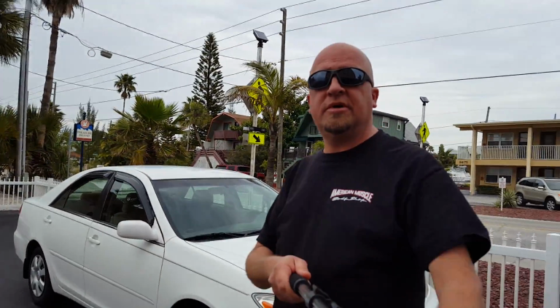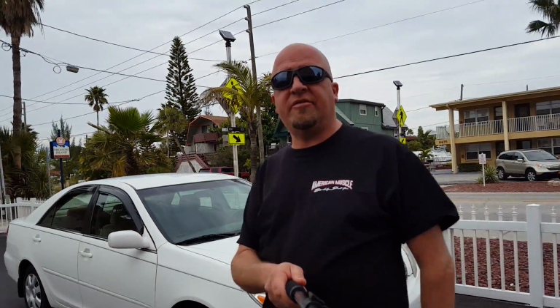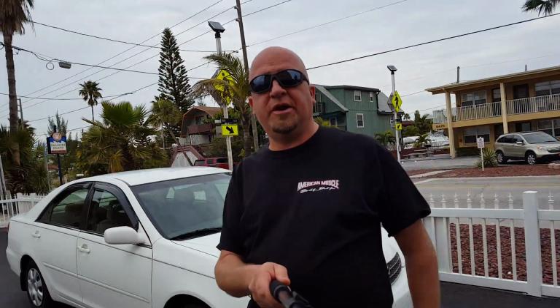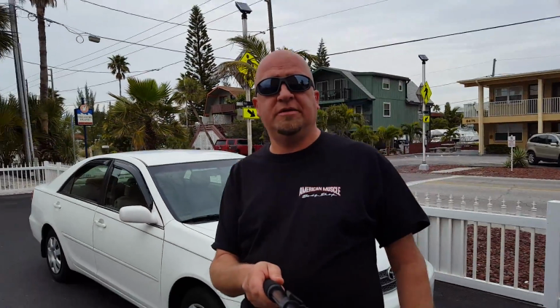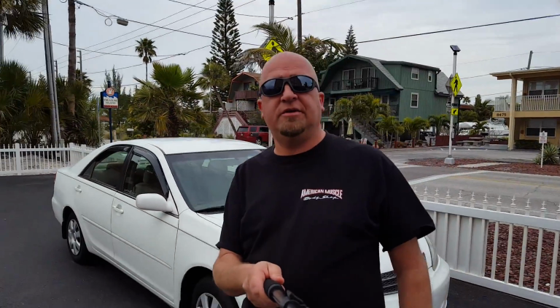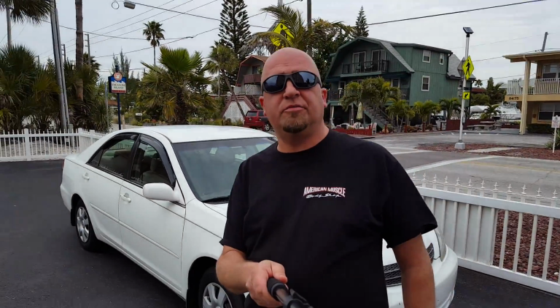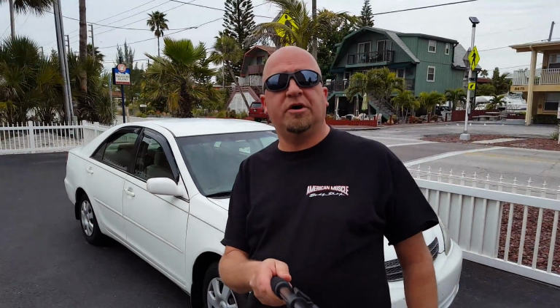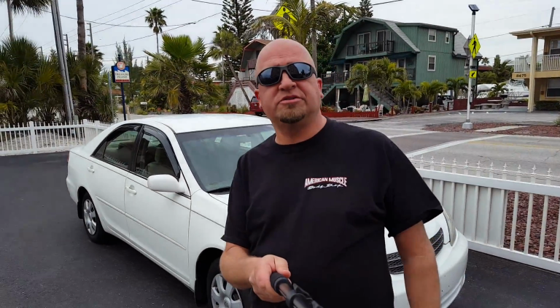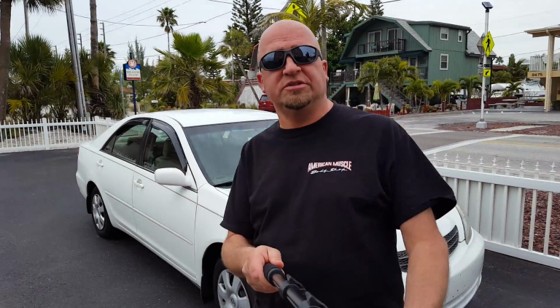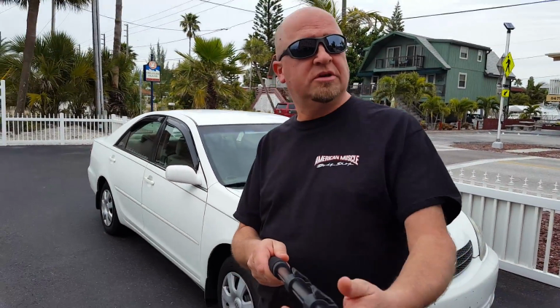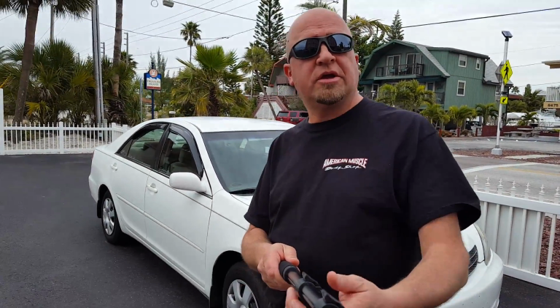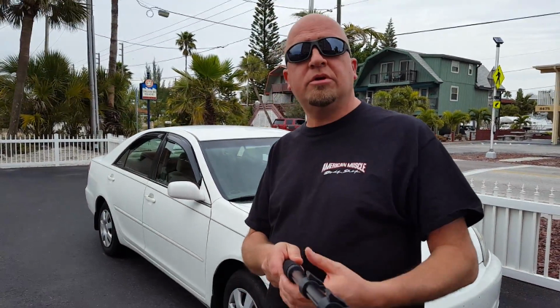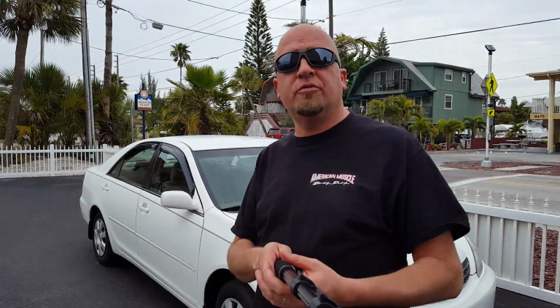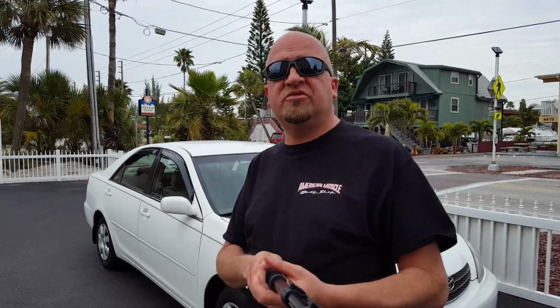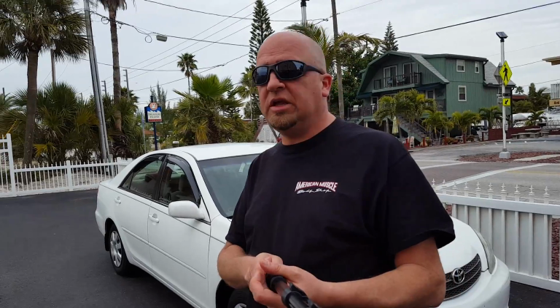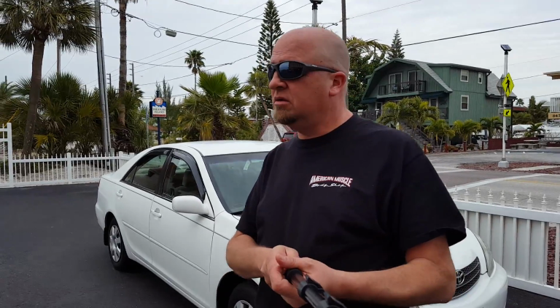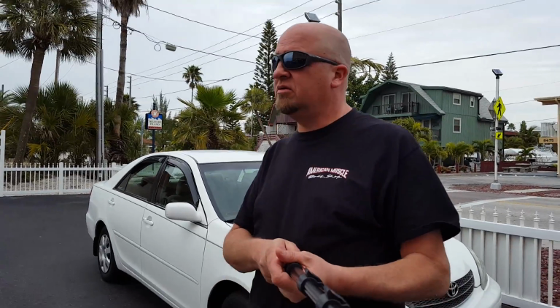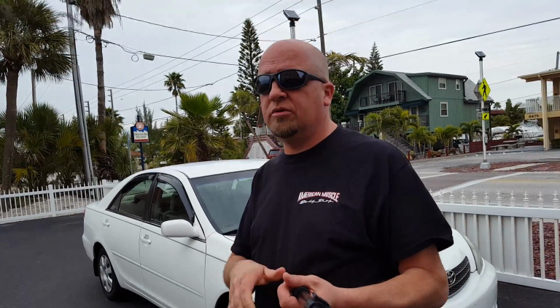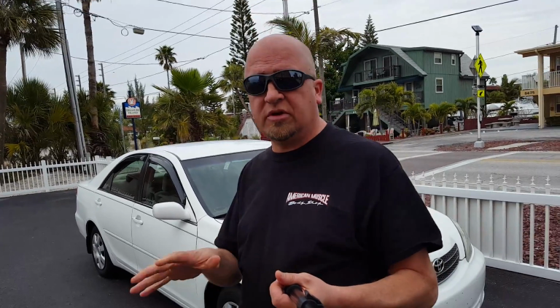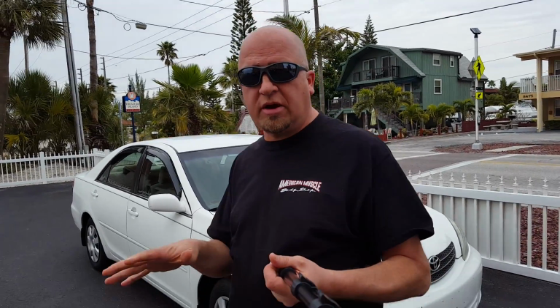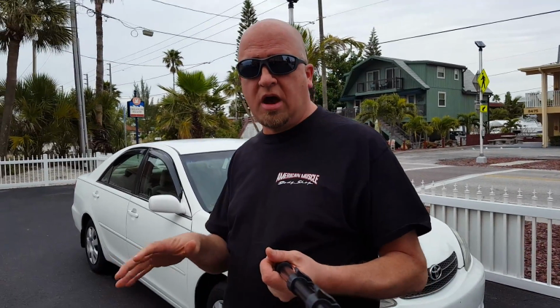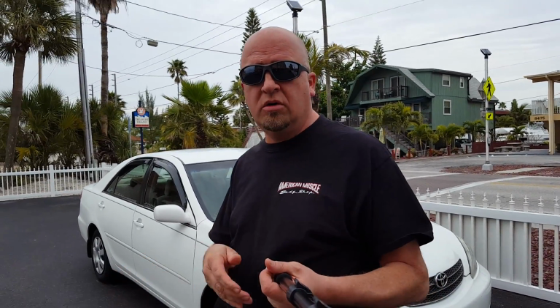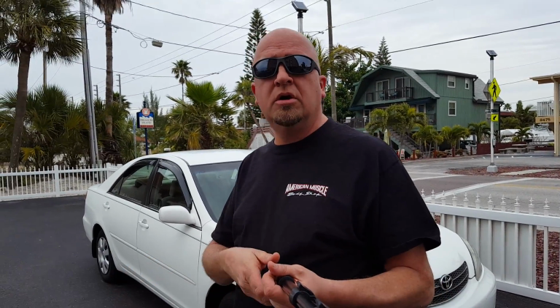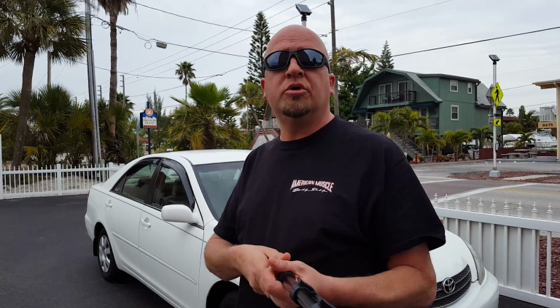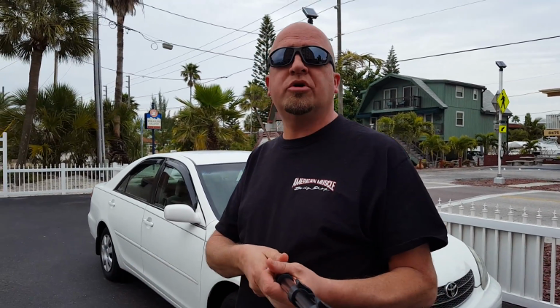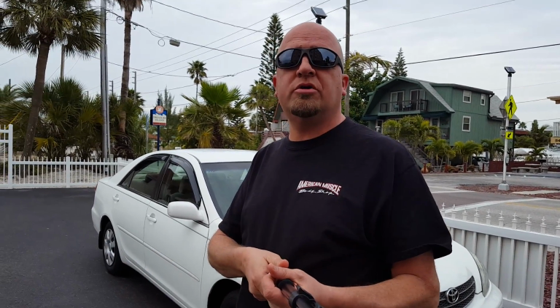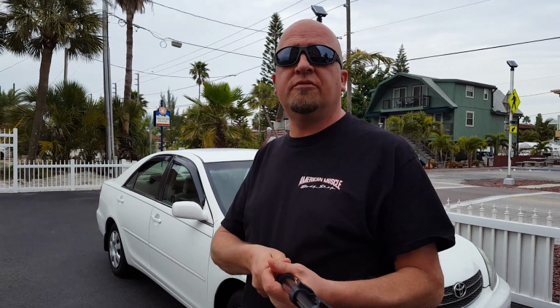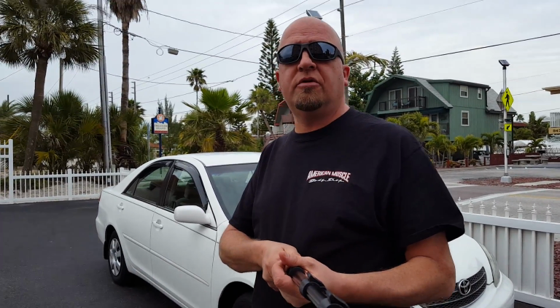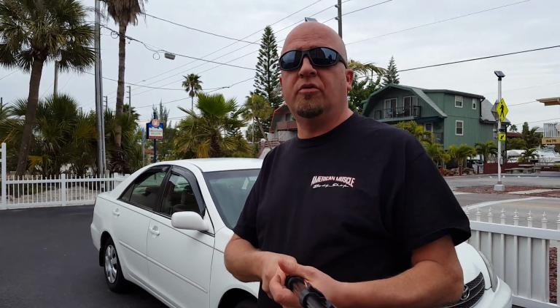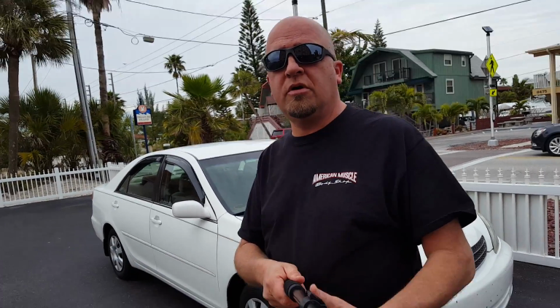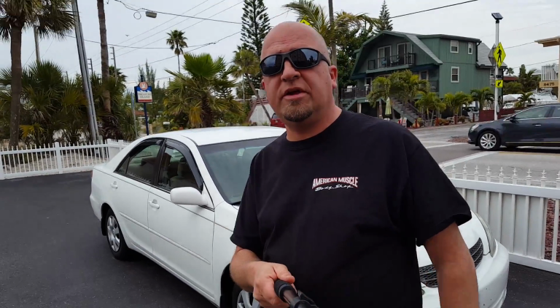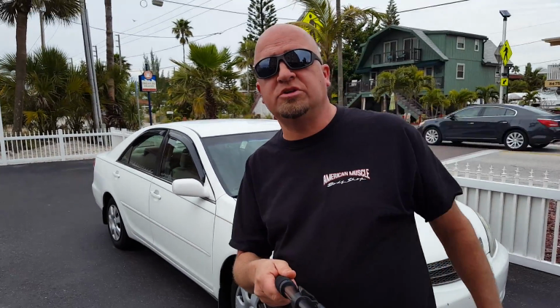Hi everybody, Darren from D&O Auto Sales. Coming to you from sunny — well, it's not real sunny right now — but Treasure Island, Florida. We are on vacation.